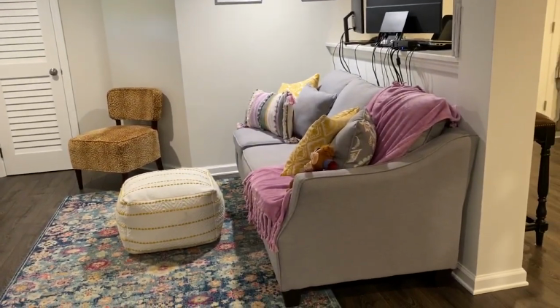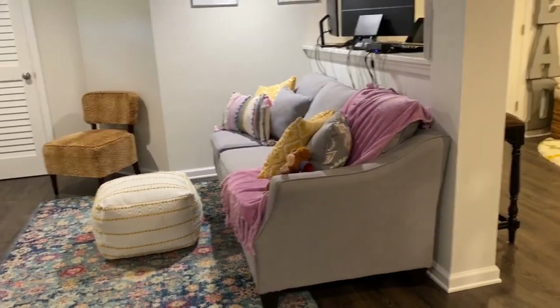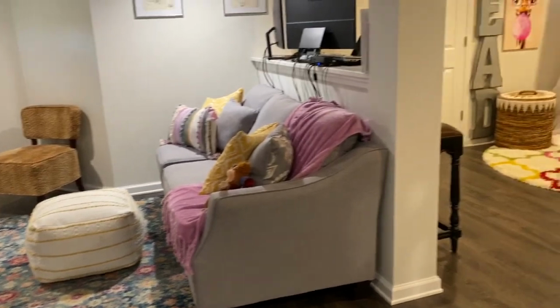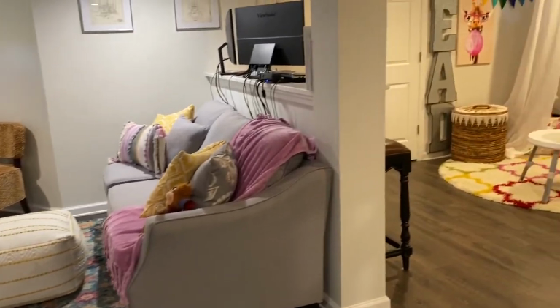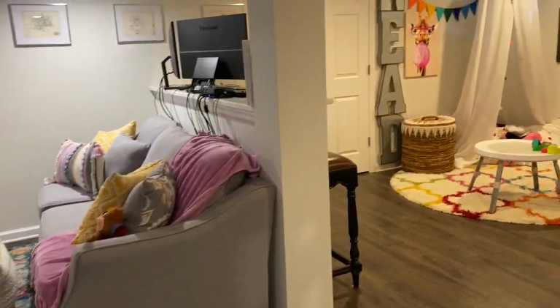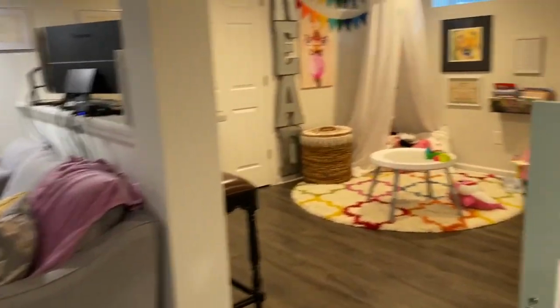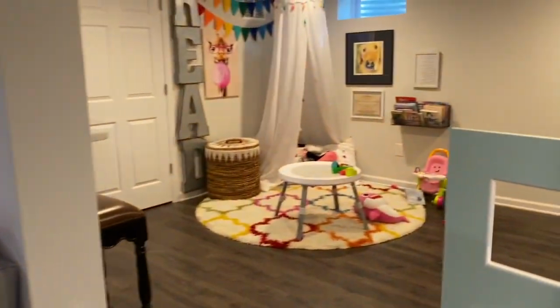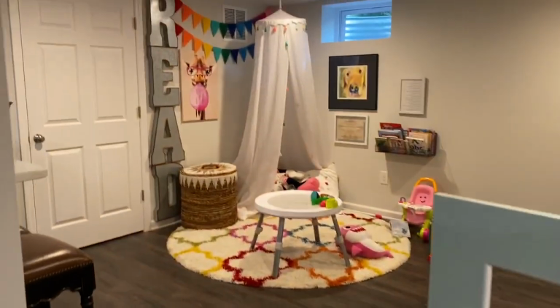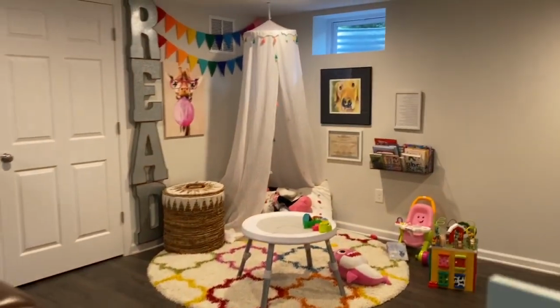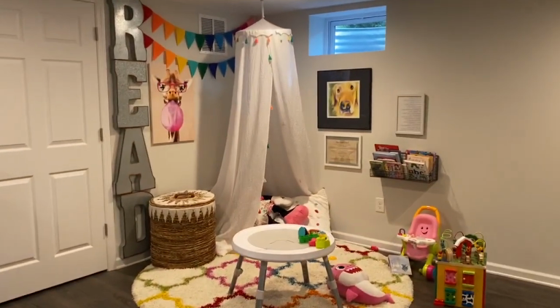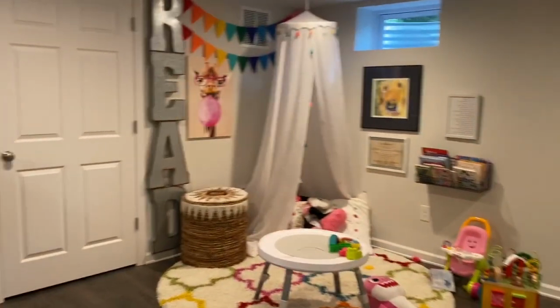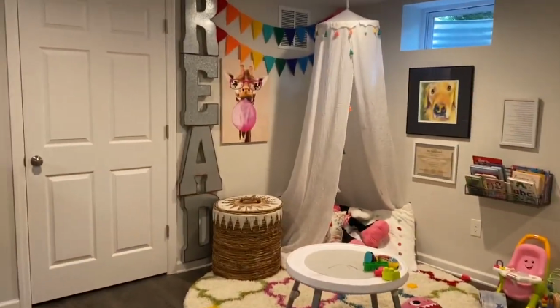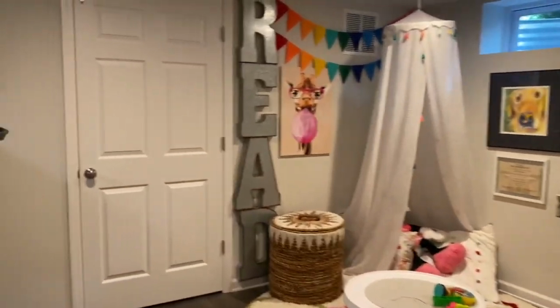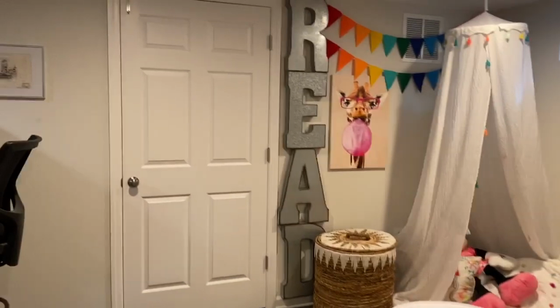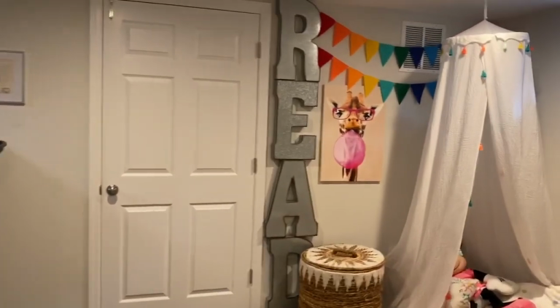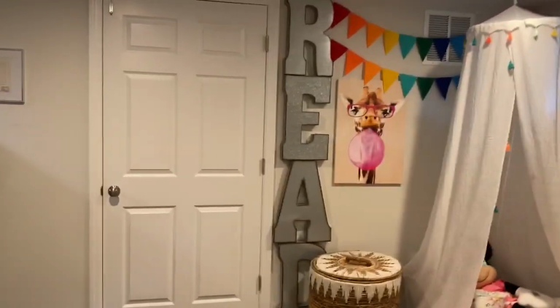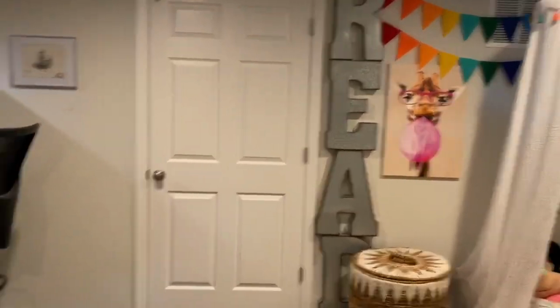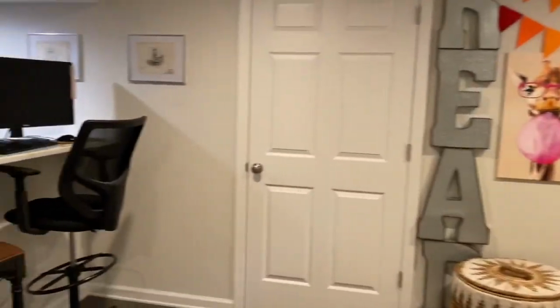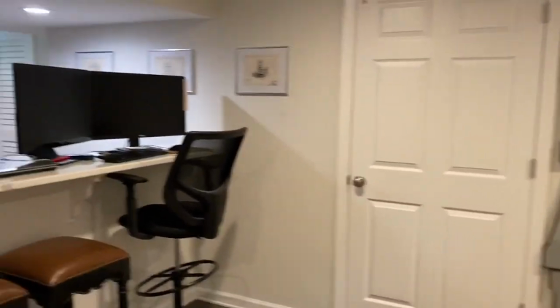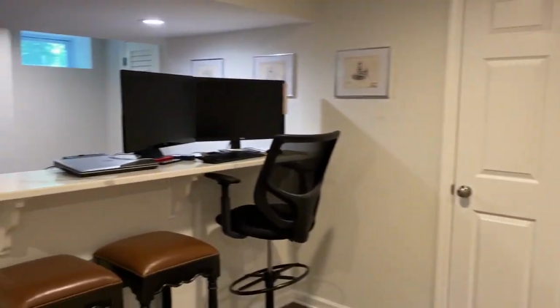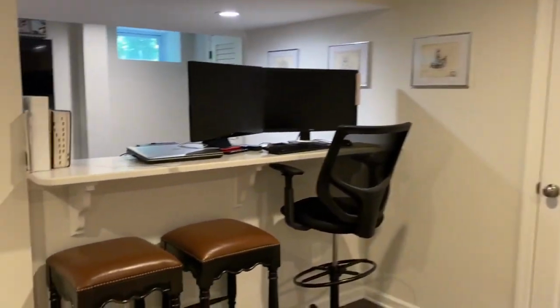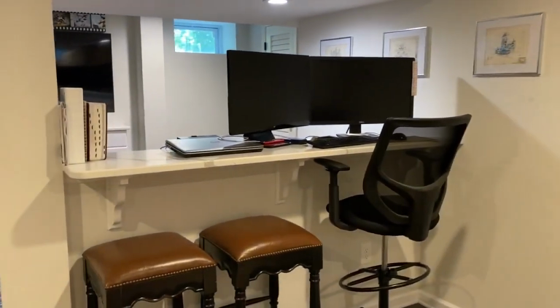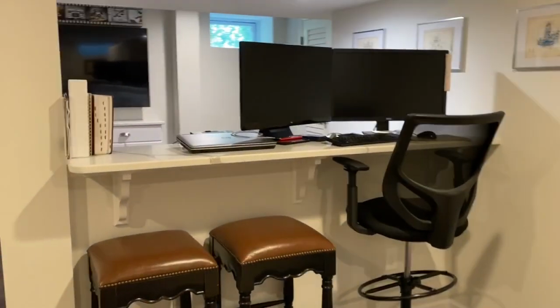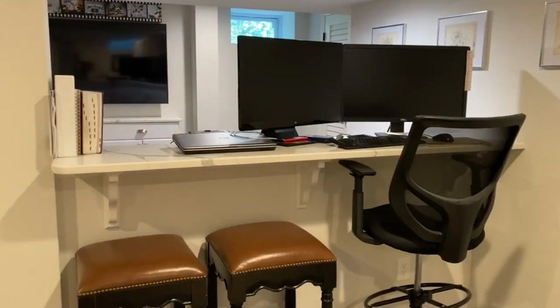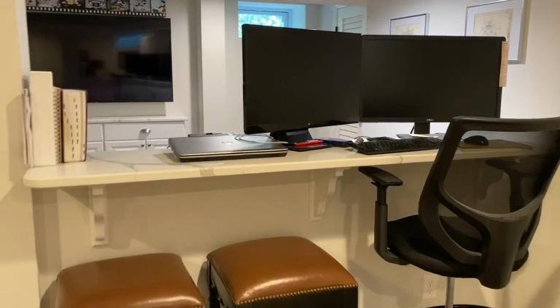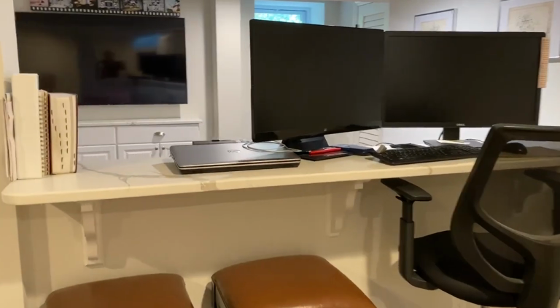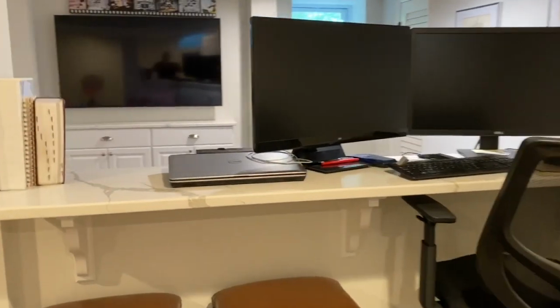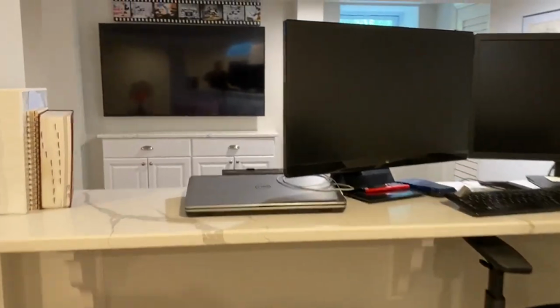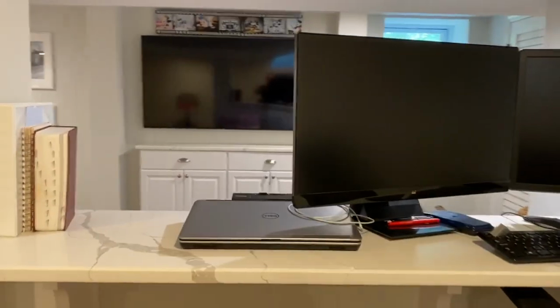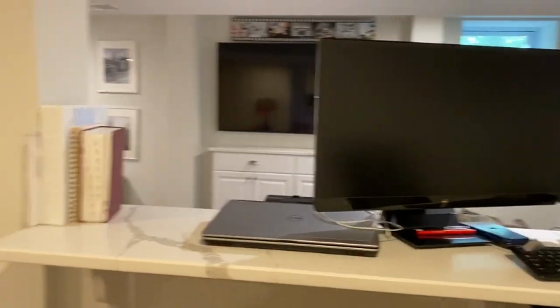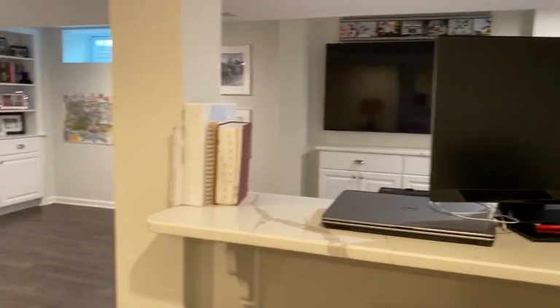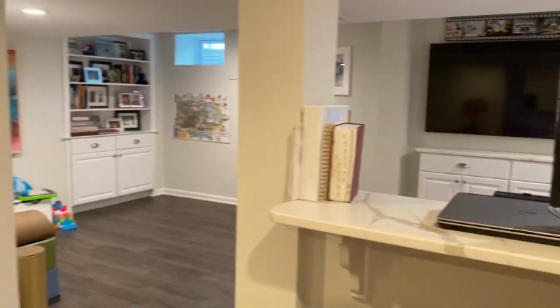You can see we finished this basement just in time before COVID, and Homer is actually using this down here now. It's the playroom, but also a makeshift office using the counter with the power. We got the seating right there with a TV, so it works out really nice.